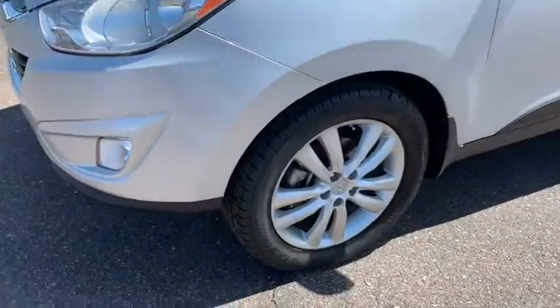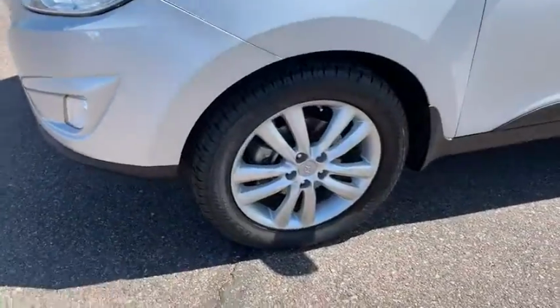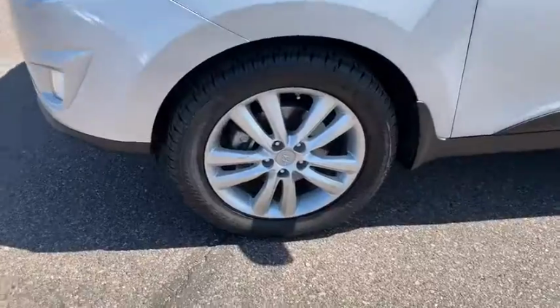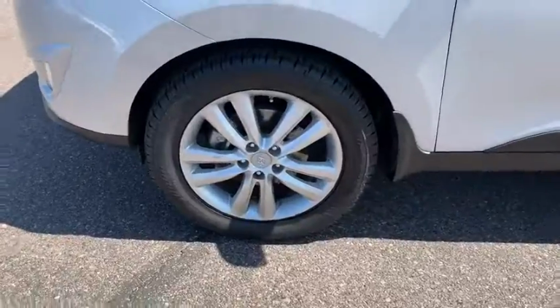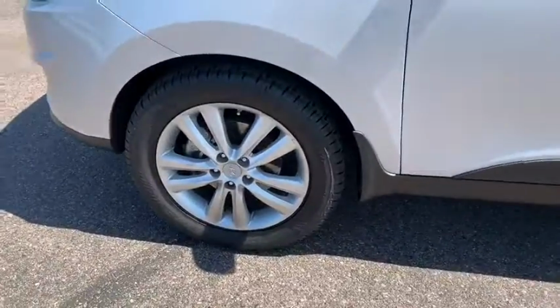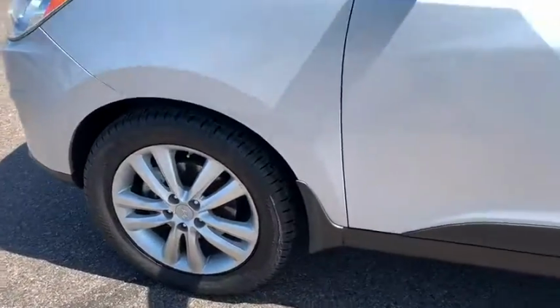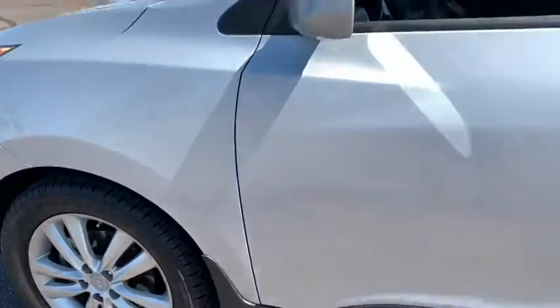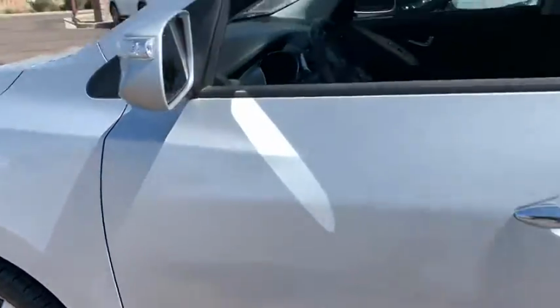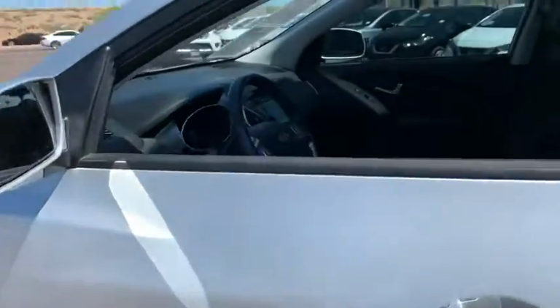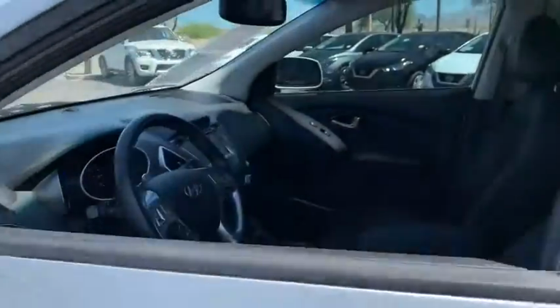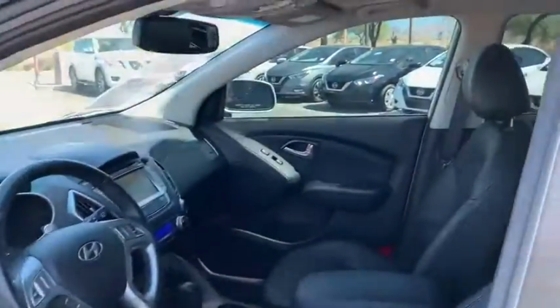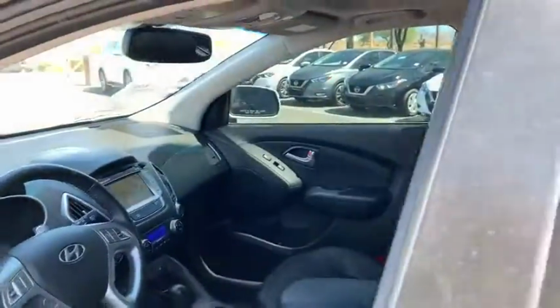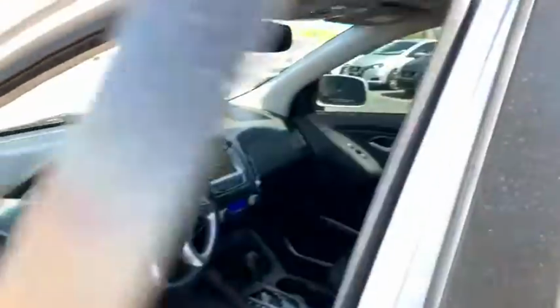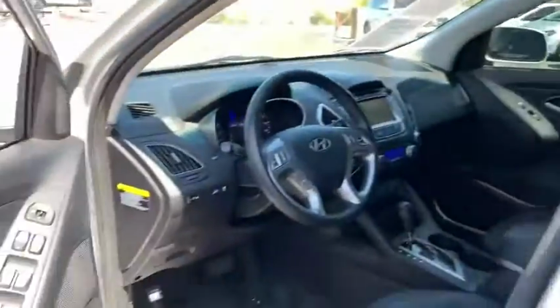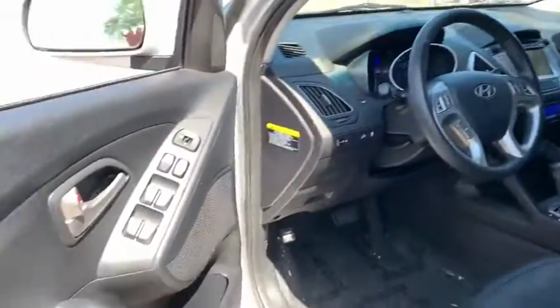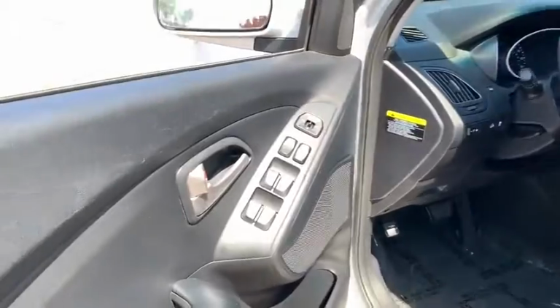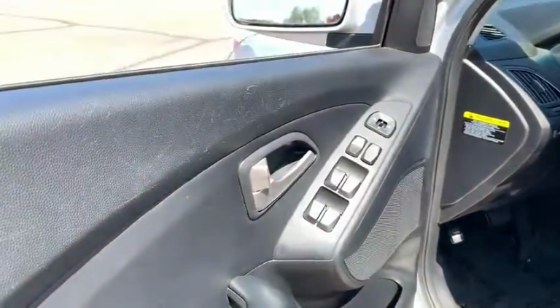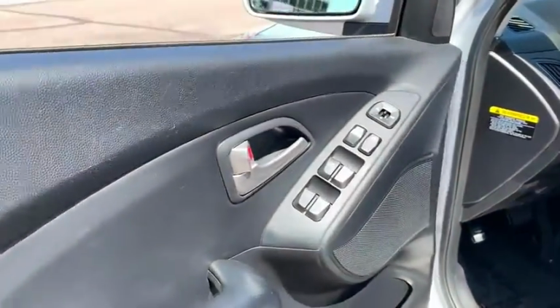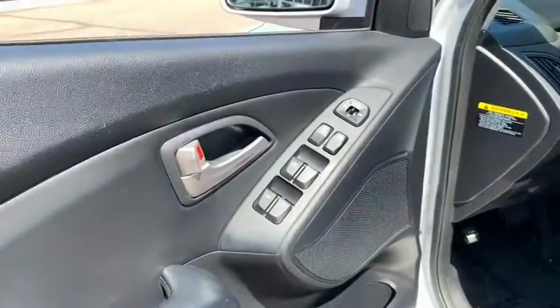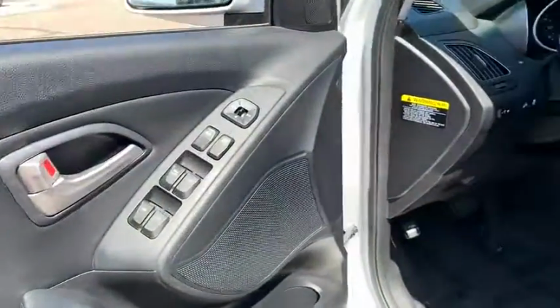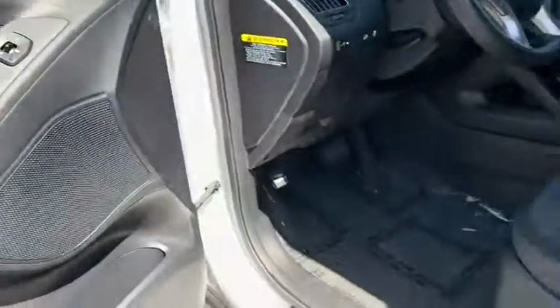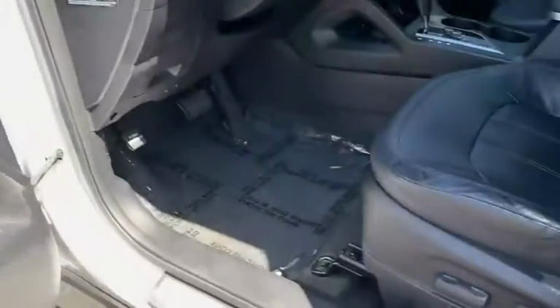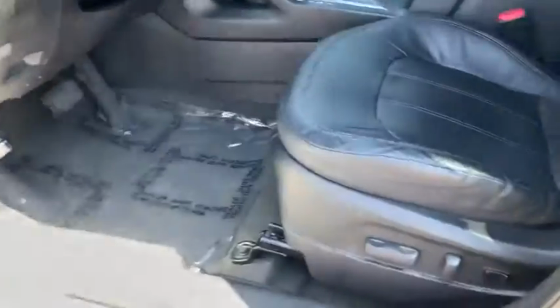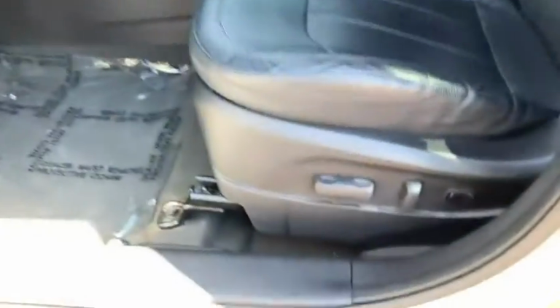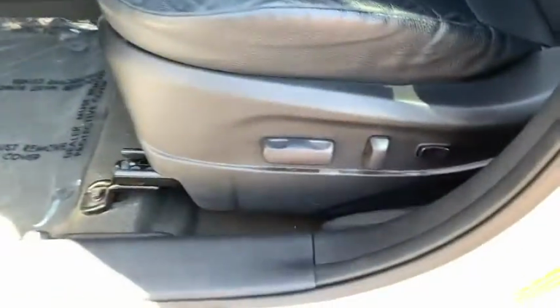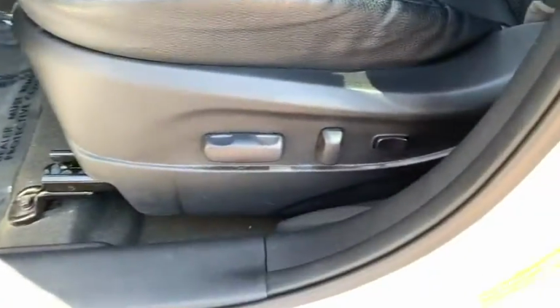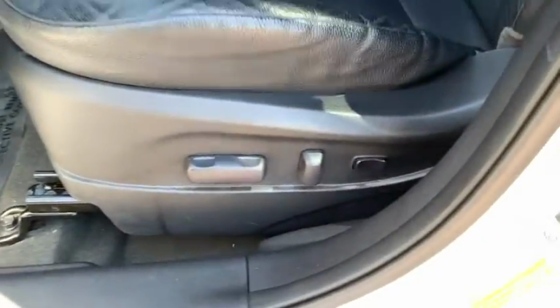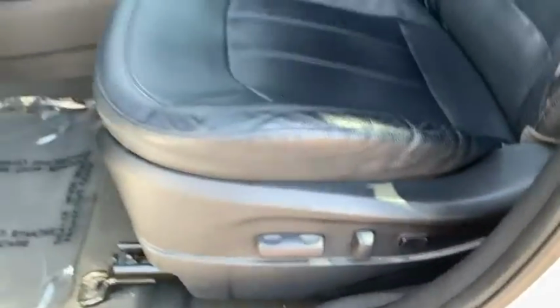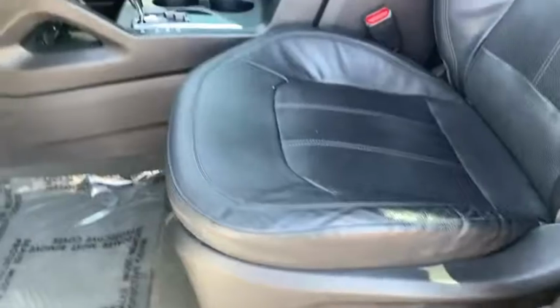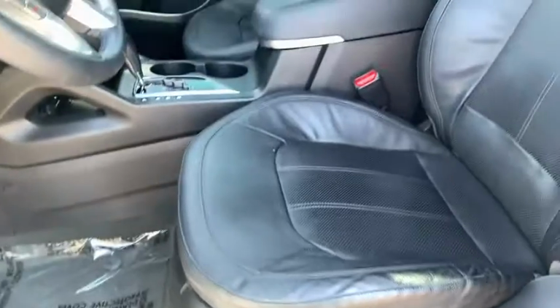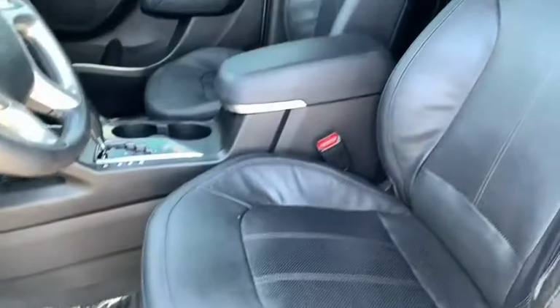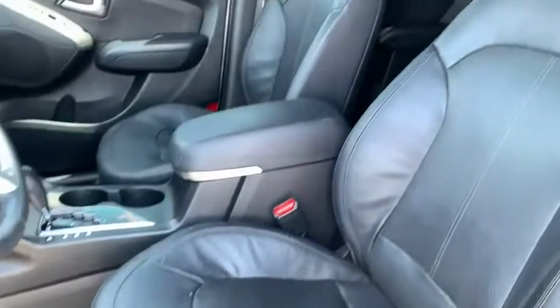Security system, power door locks, electronic stability control, rear window defroster, fog lights, heated front seats, trip computer, power windows, brake assist, panic alarm, overhead console.